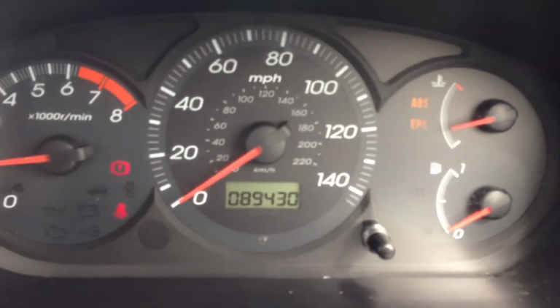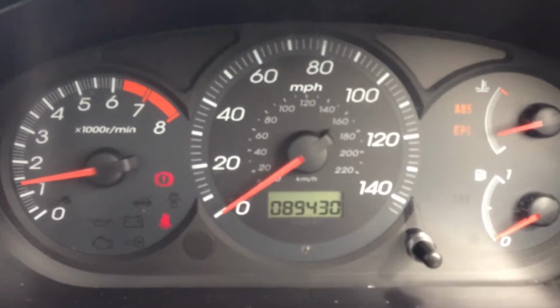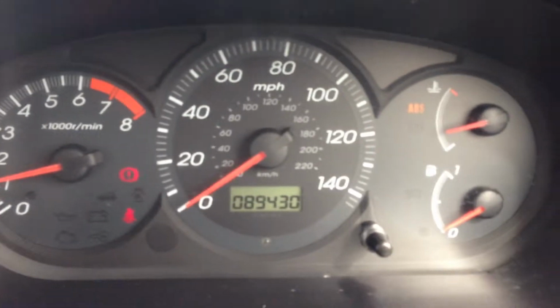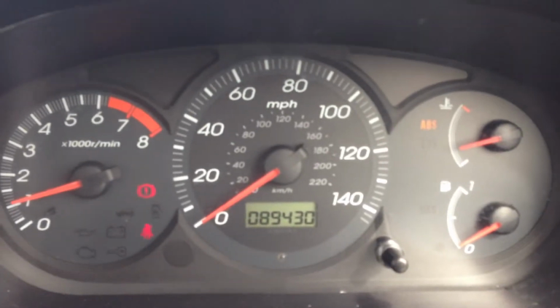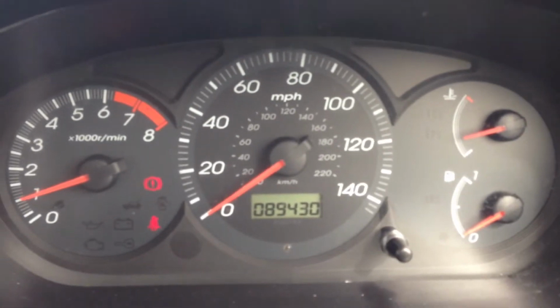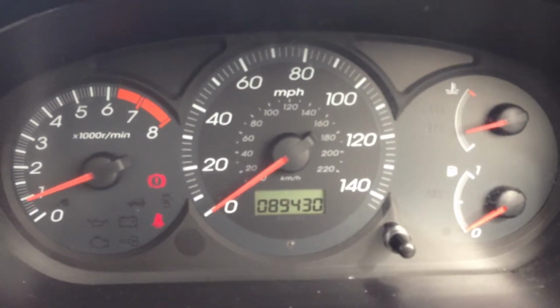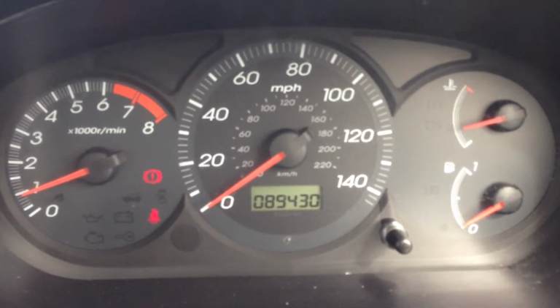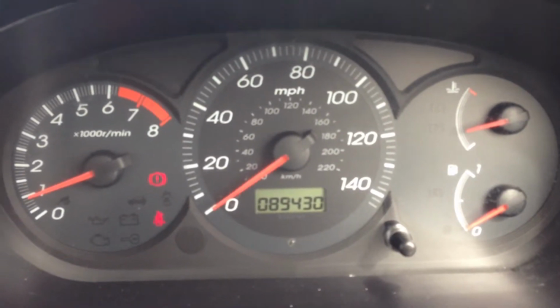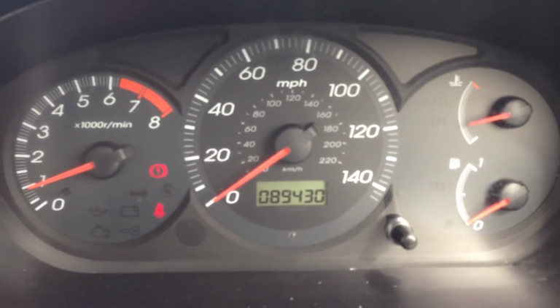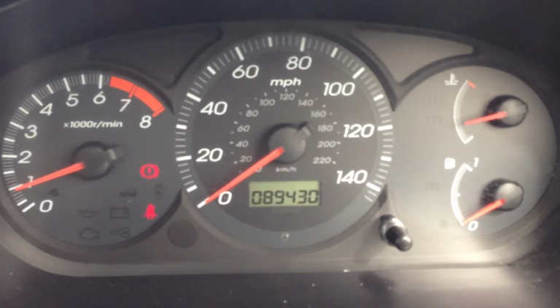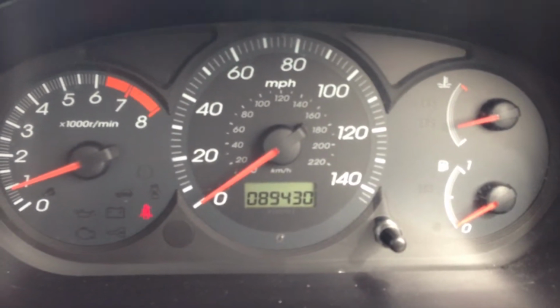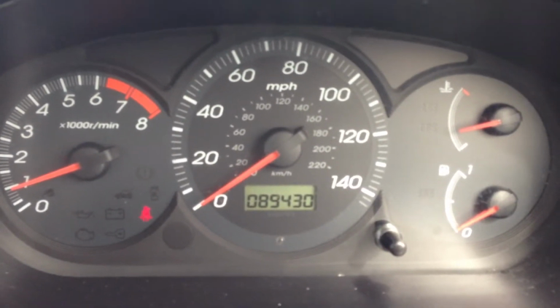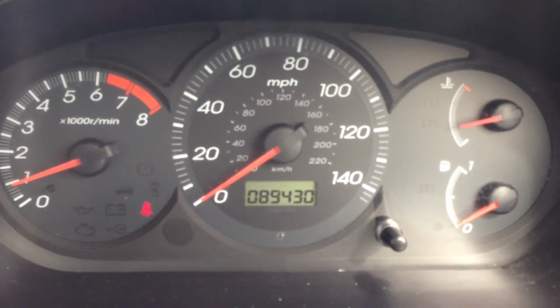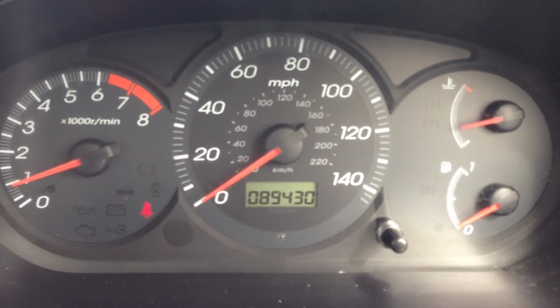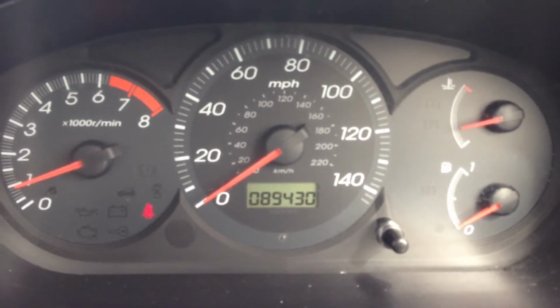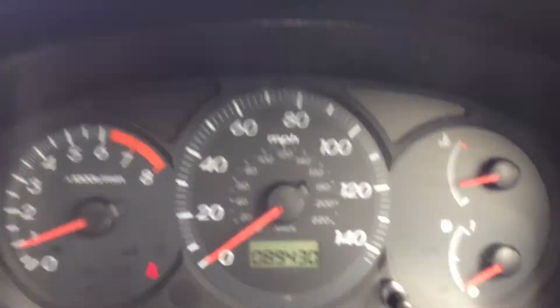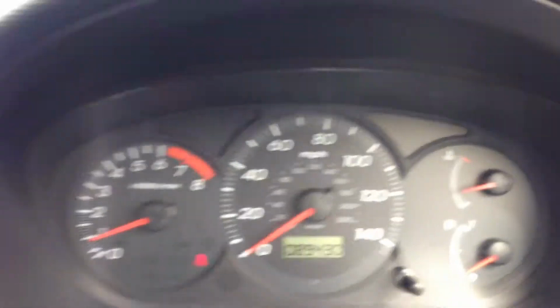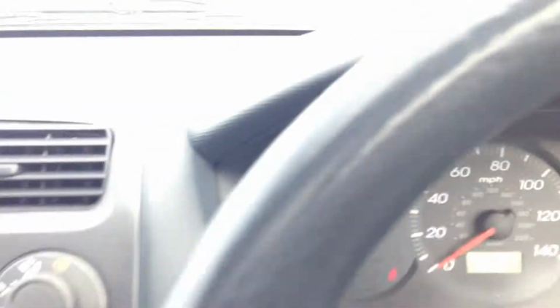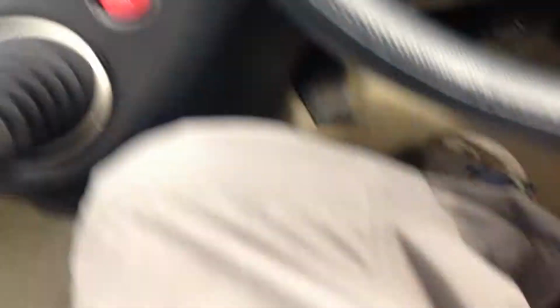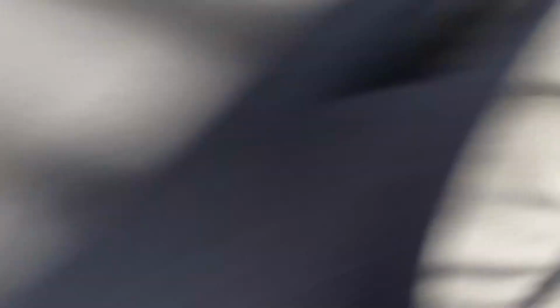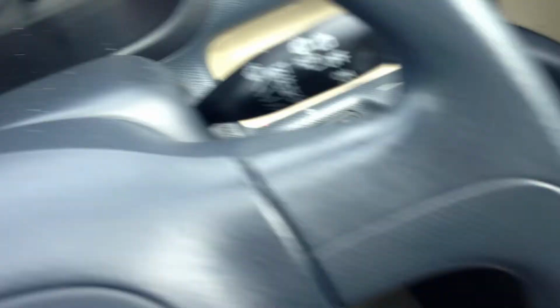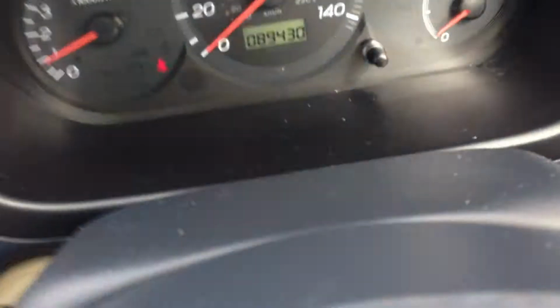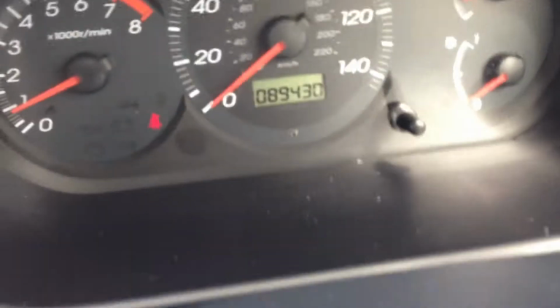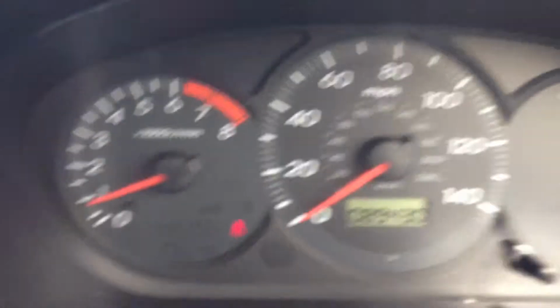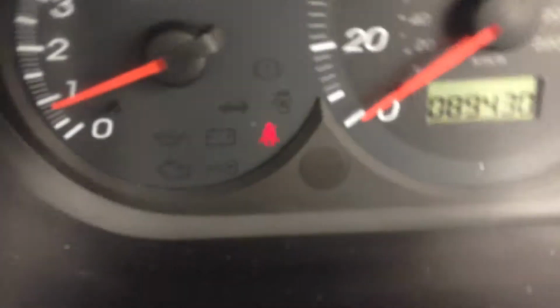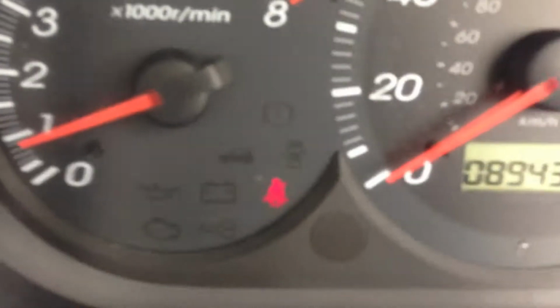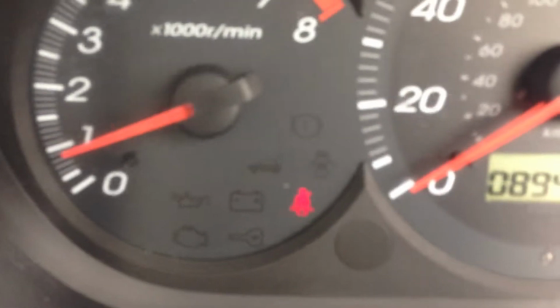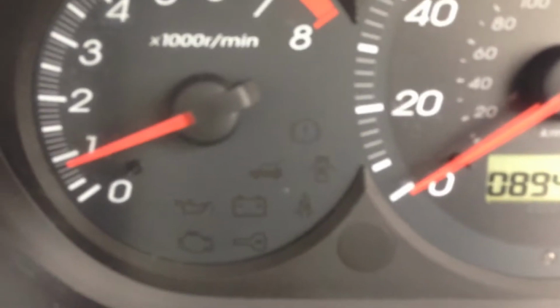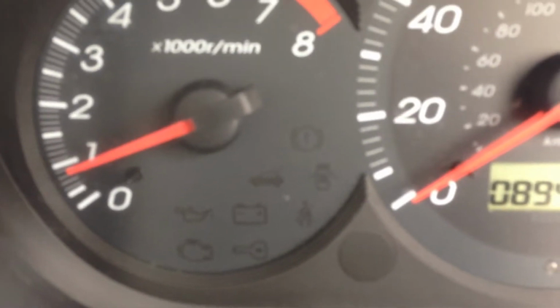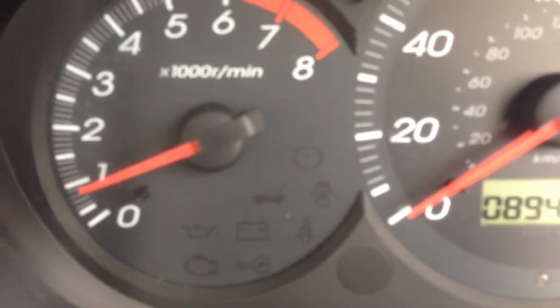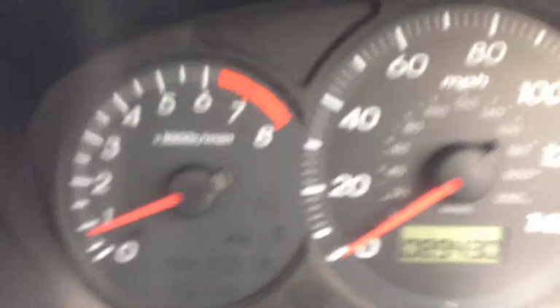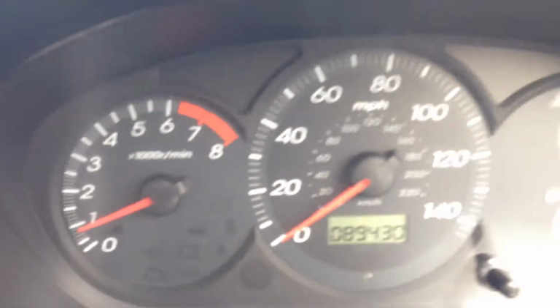Starts up as you would expect. All the warning lights go out. We've just shown the seatbelt — if we just let the seatbelt in. Click clunk, there she goes.